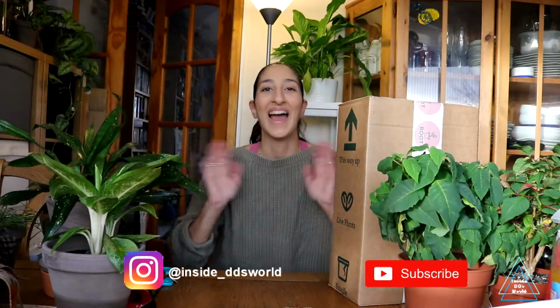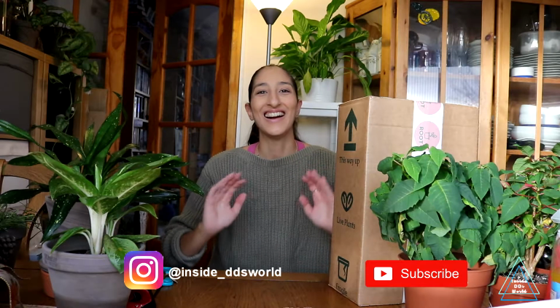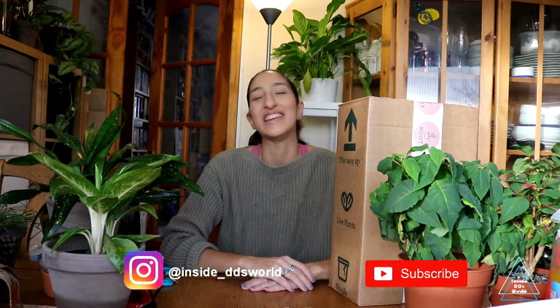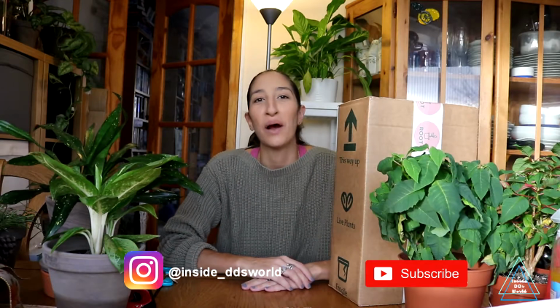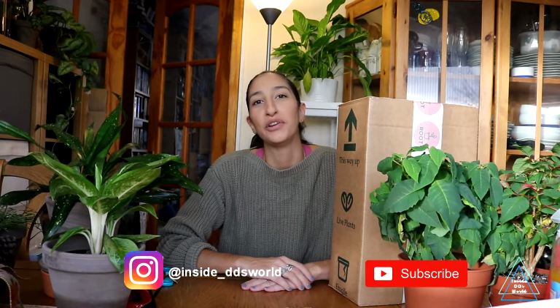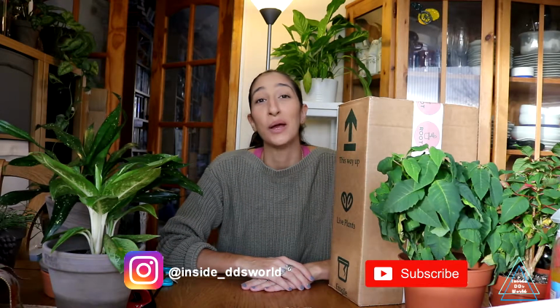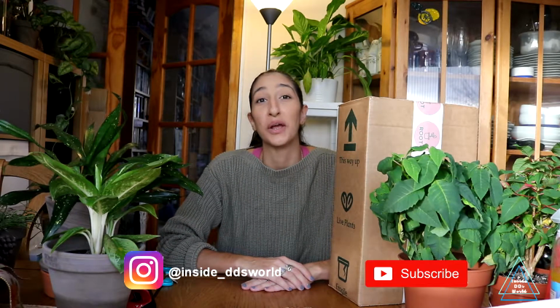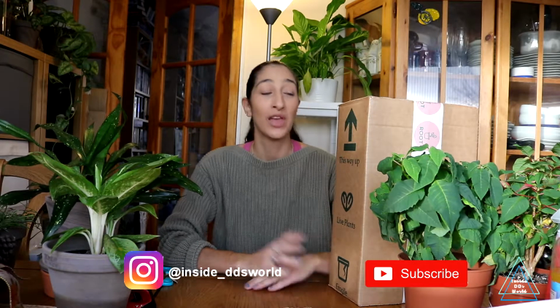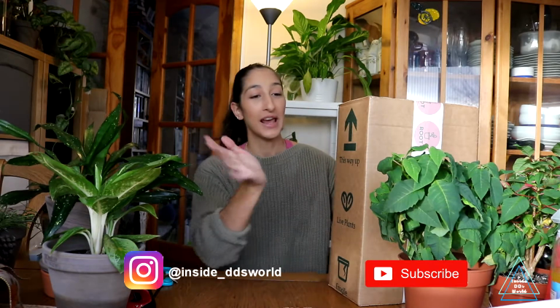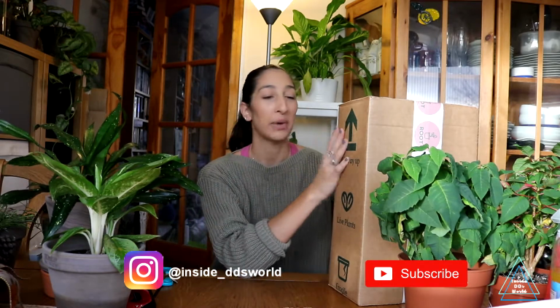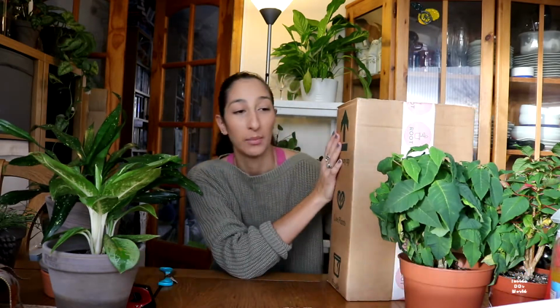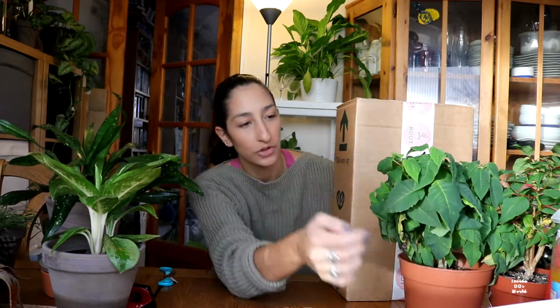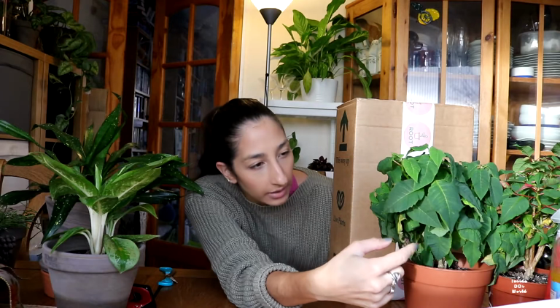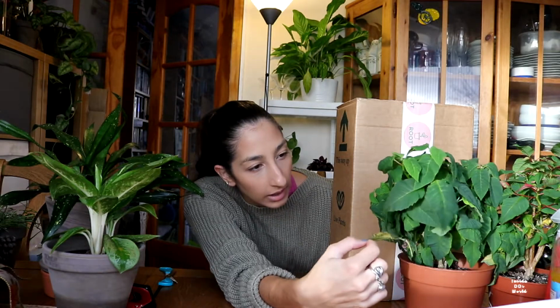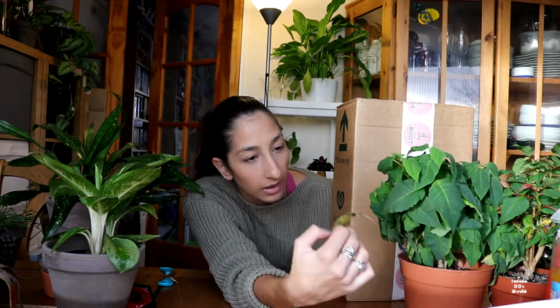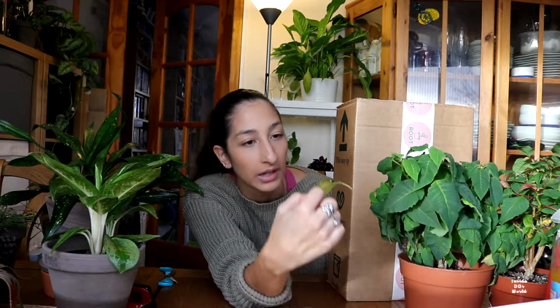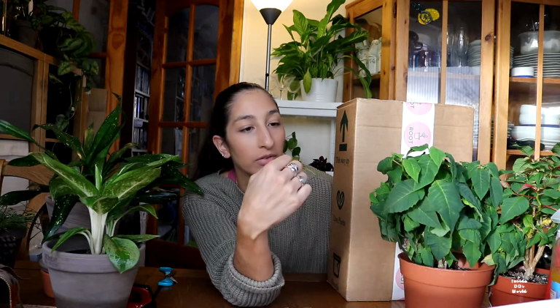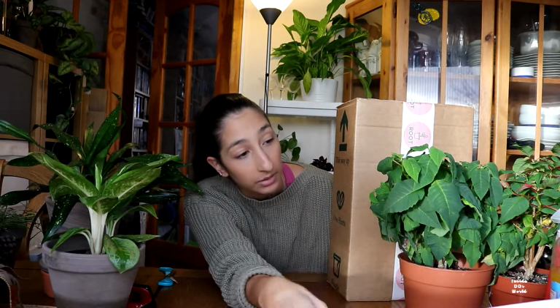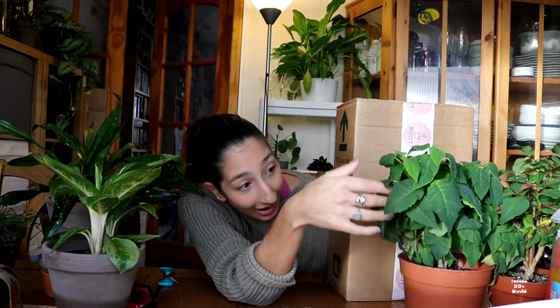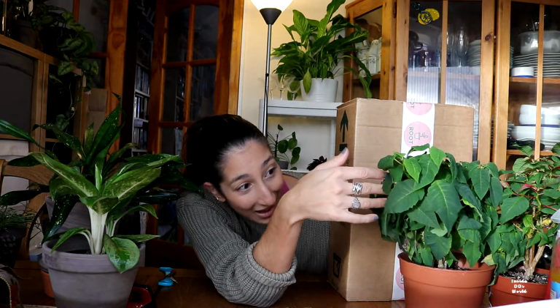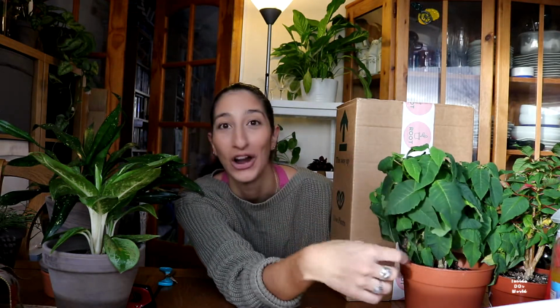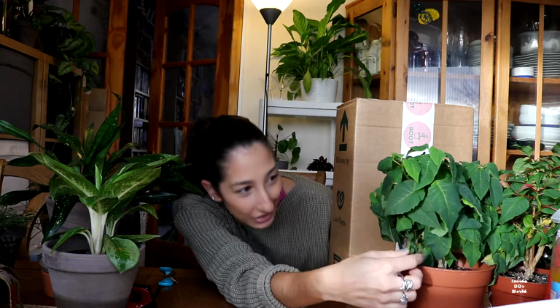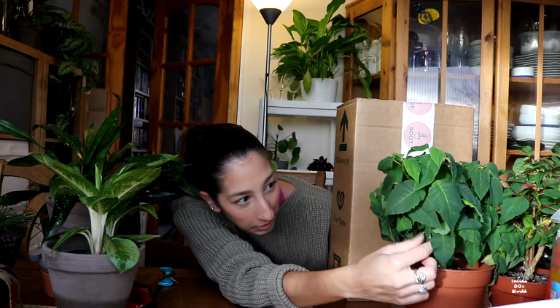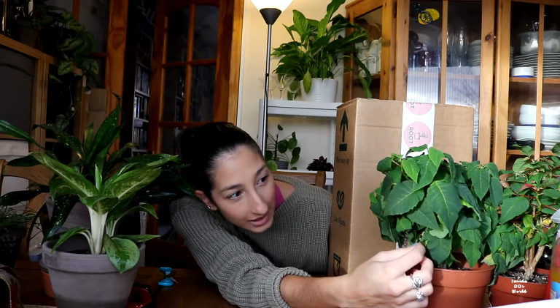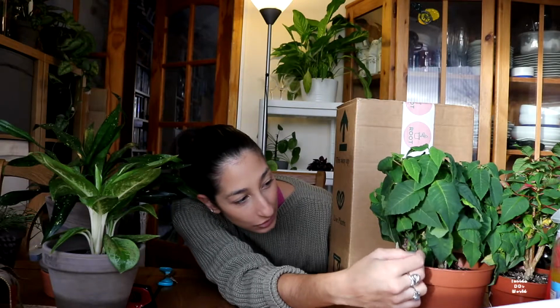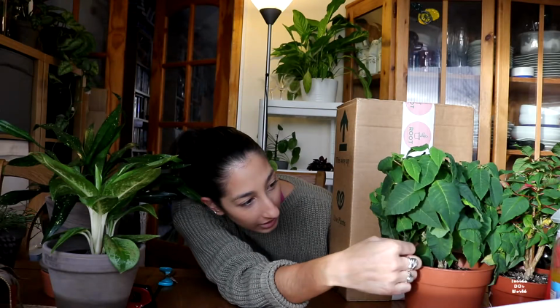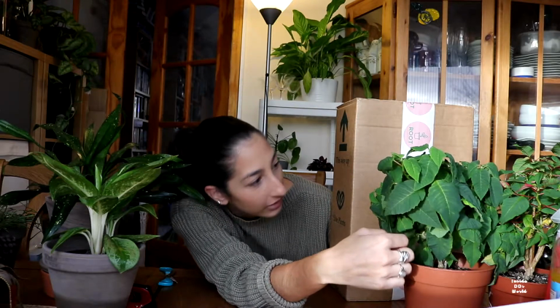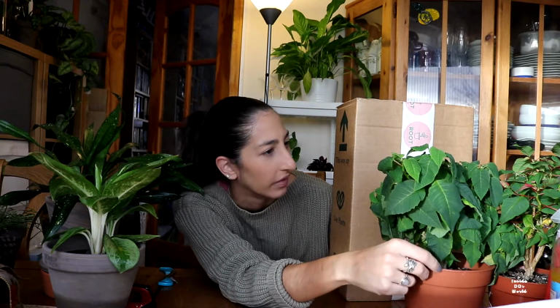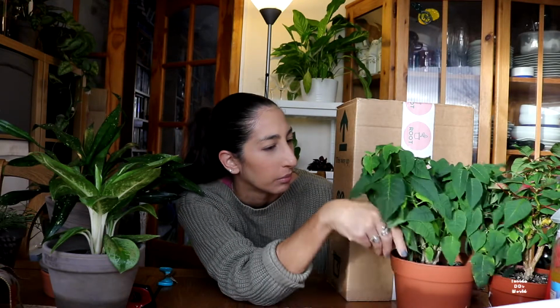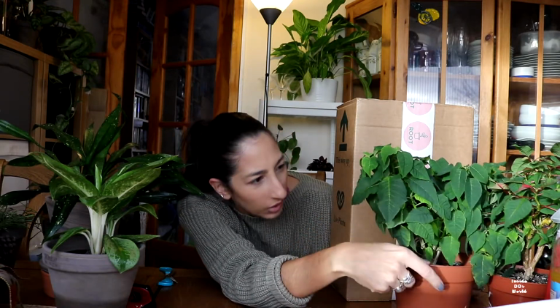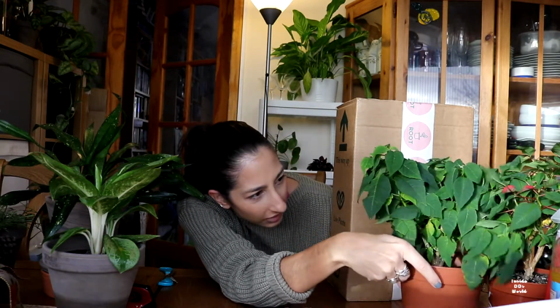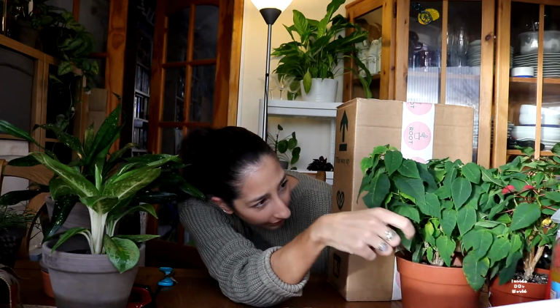Hey guys, Didi here. How are we all doing? I hope you're doing well. I've just noticed that's a really yellow — oh, it came off, that's good. Sorry, getting distracted by a plant as usual, and there's holes in this for some reason — why is there a hole in there?